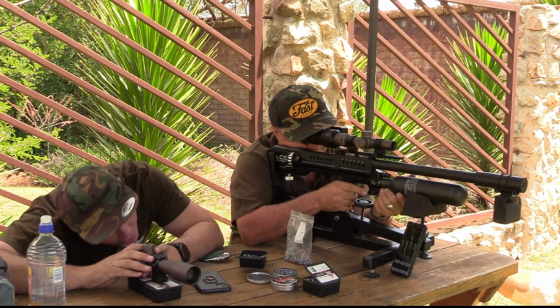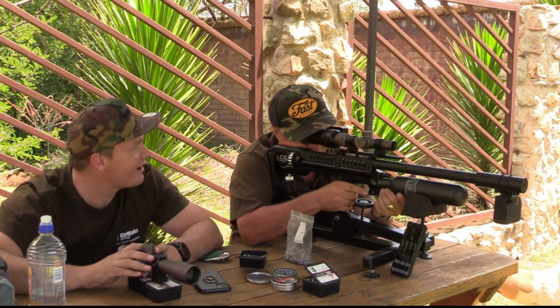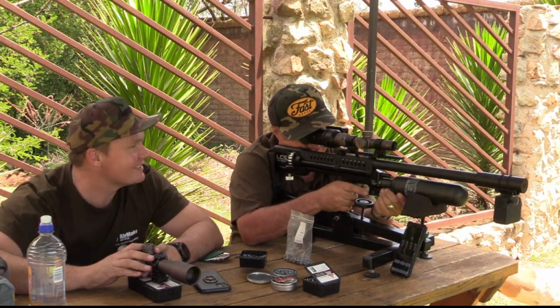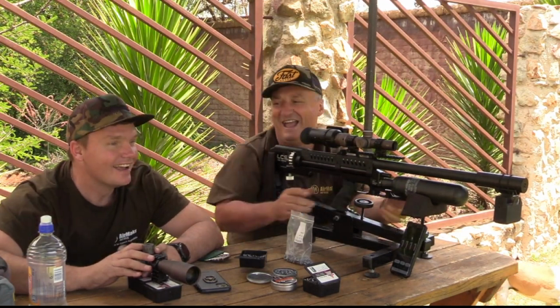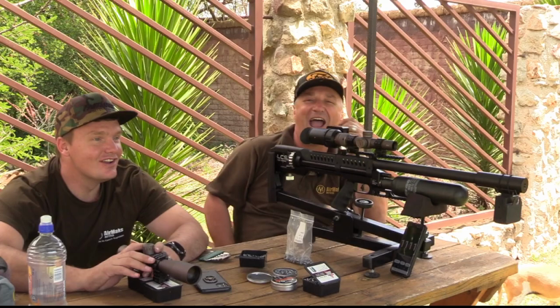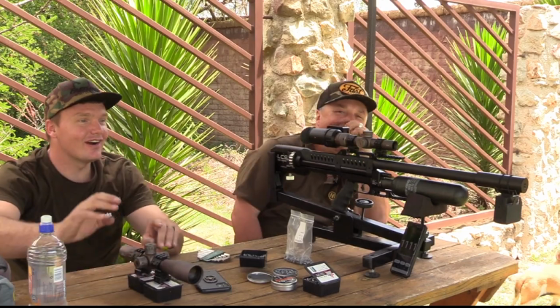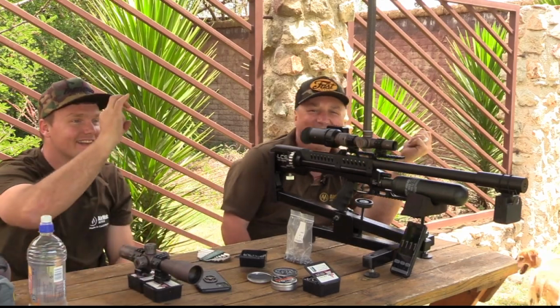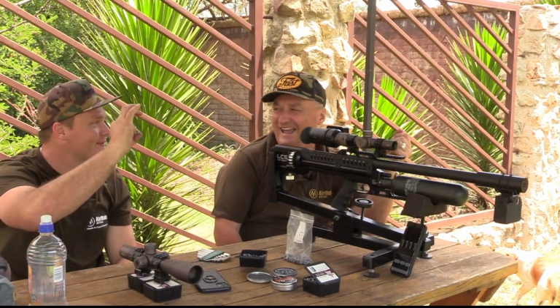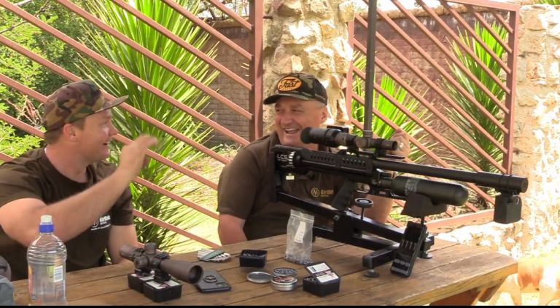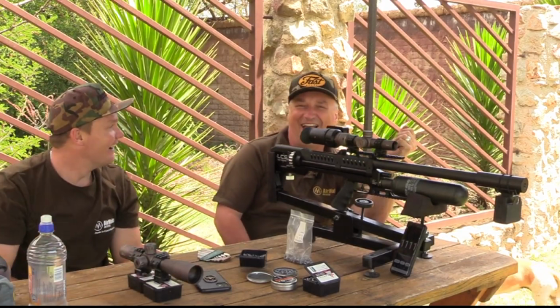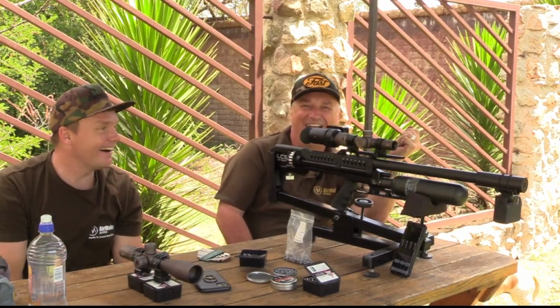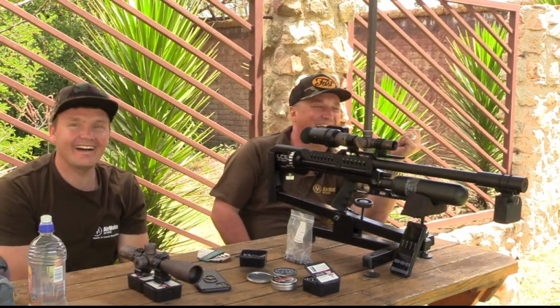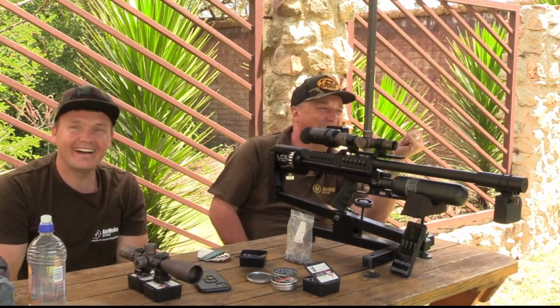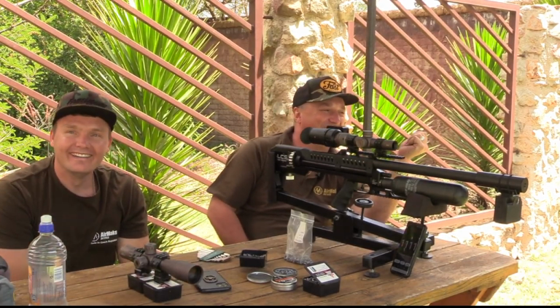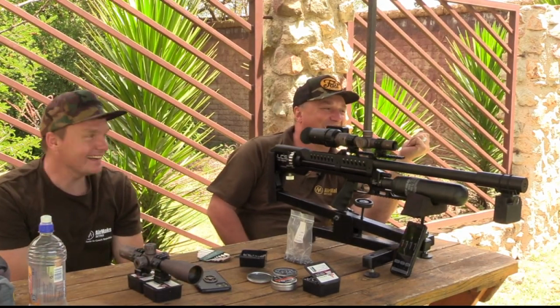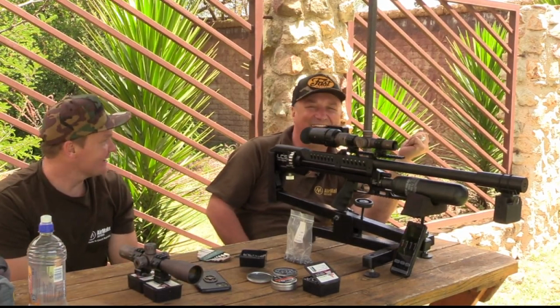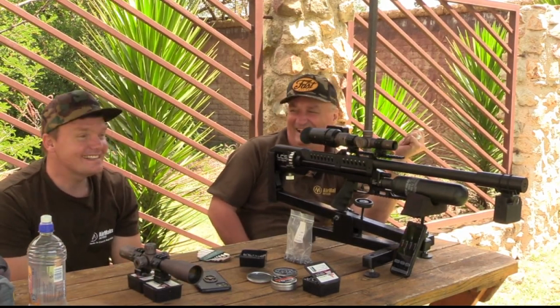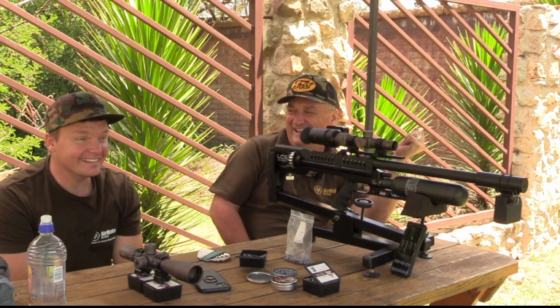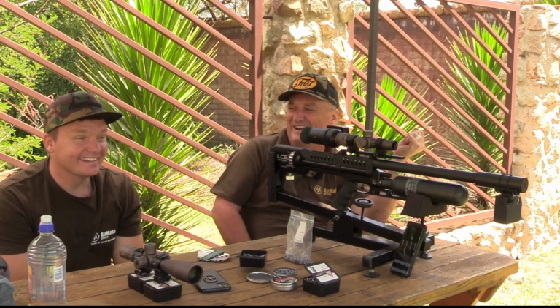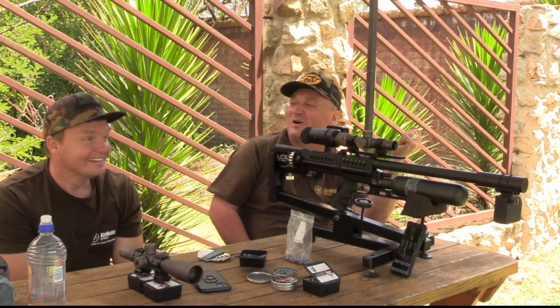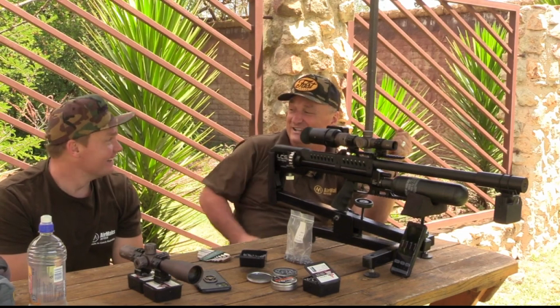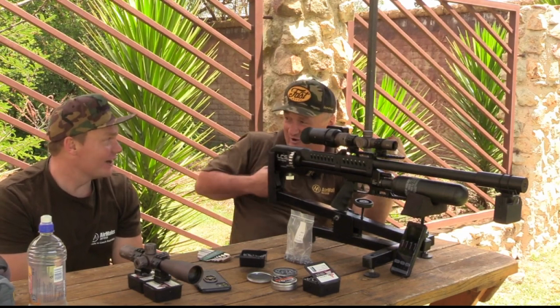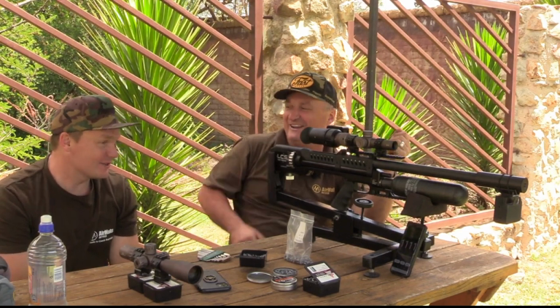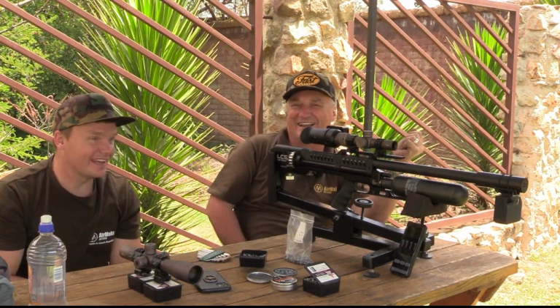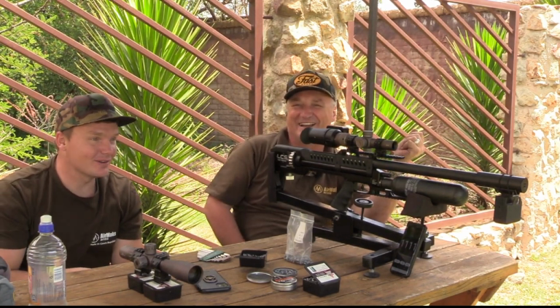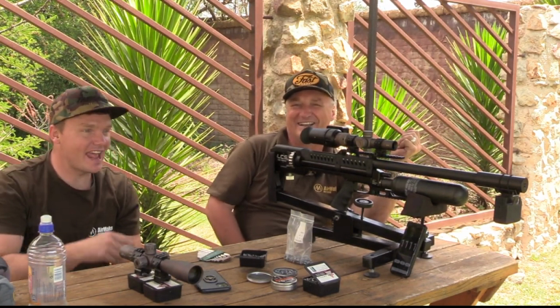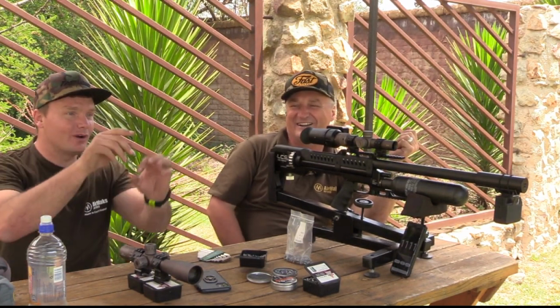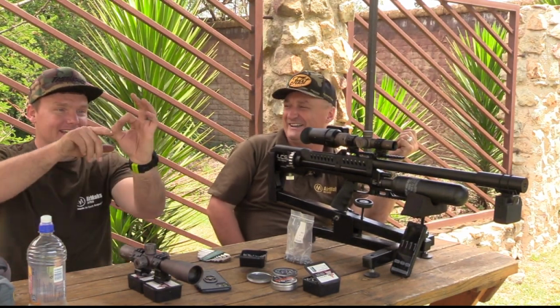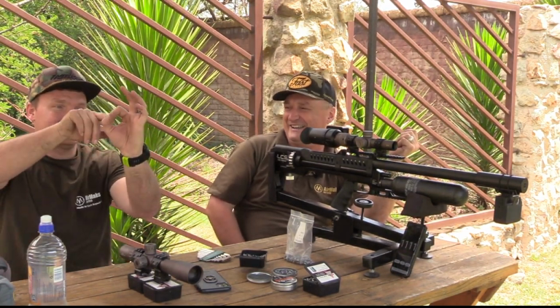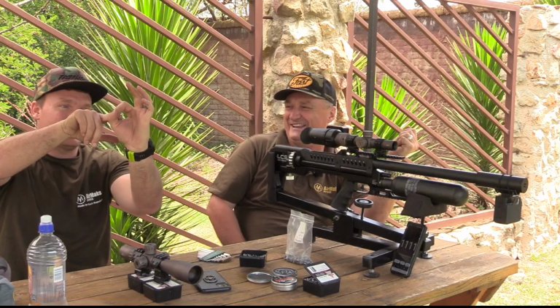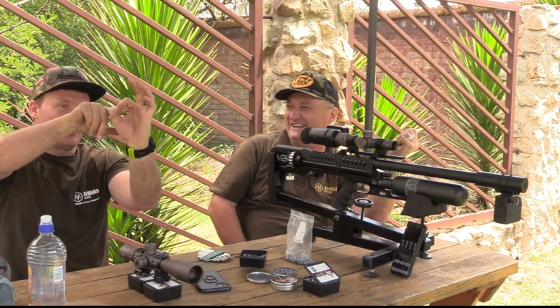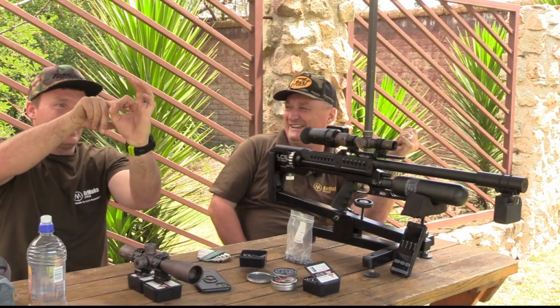No way! Look at that grouping! I was holding it hard. I saw that — all I see is just taking away the white paint.